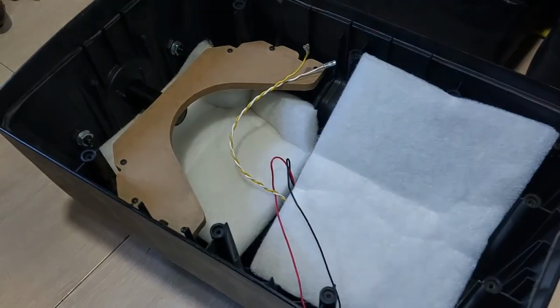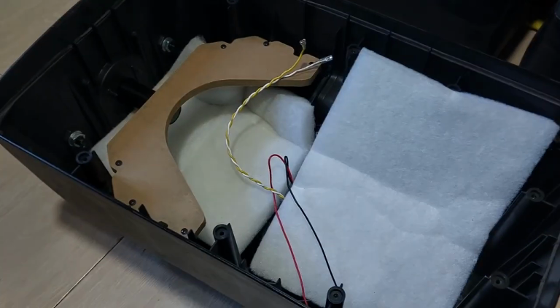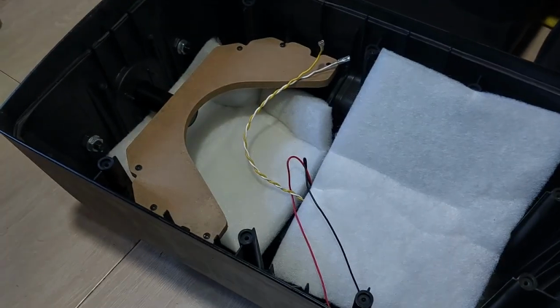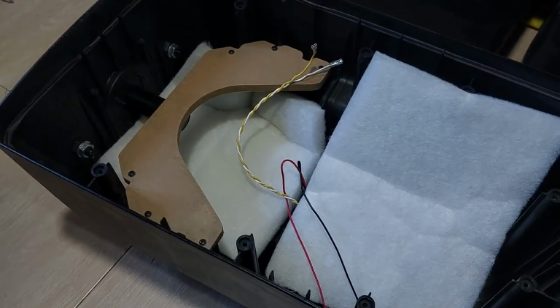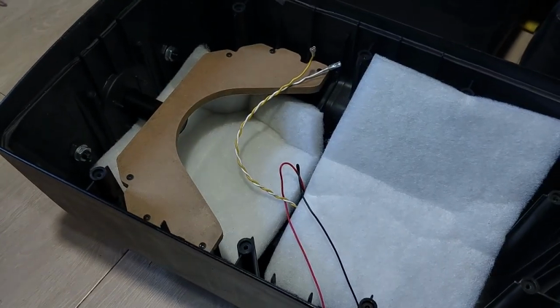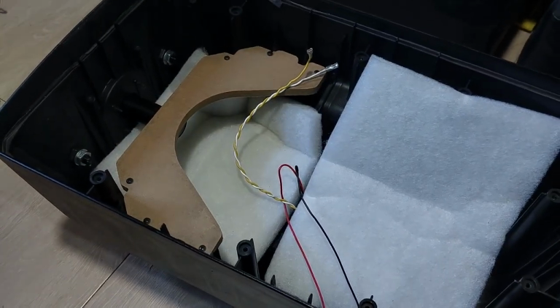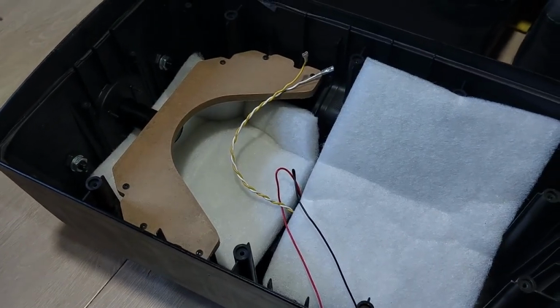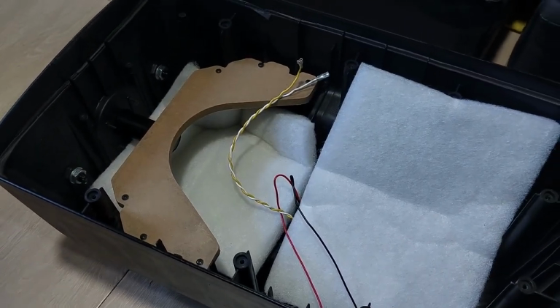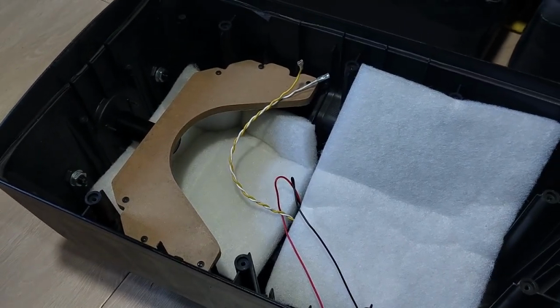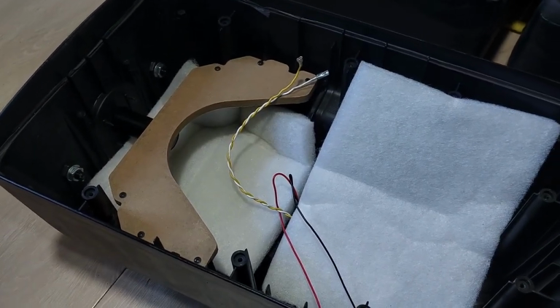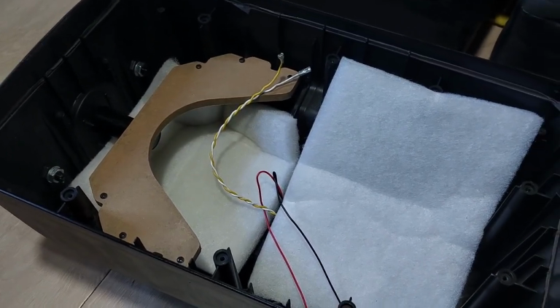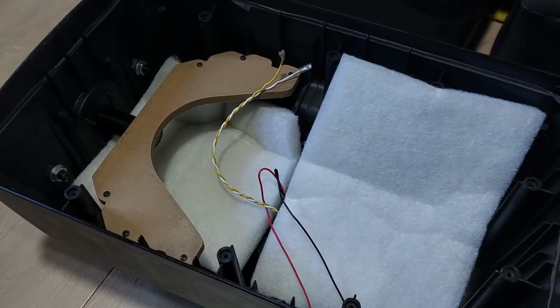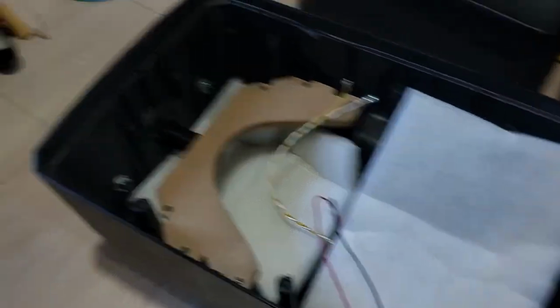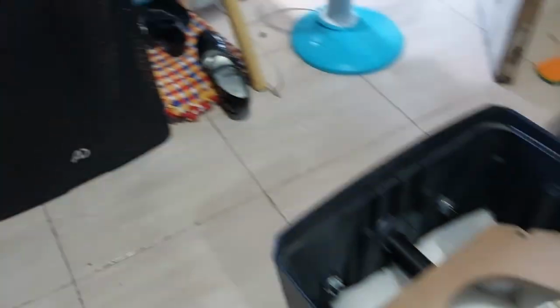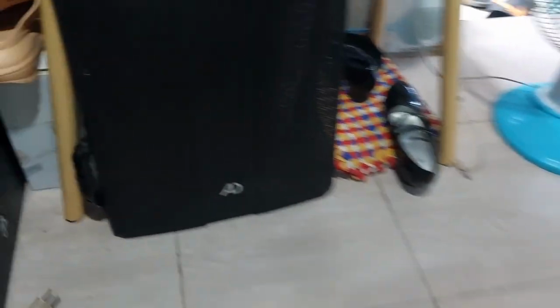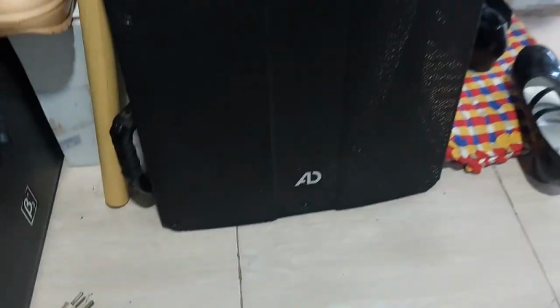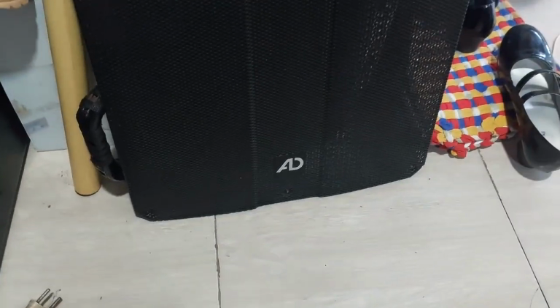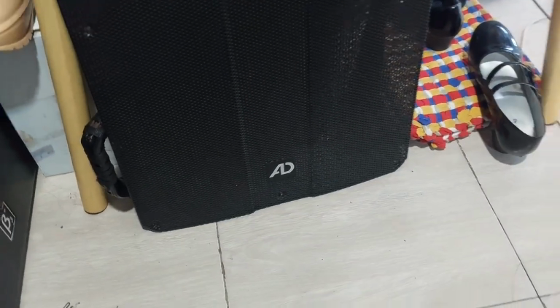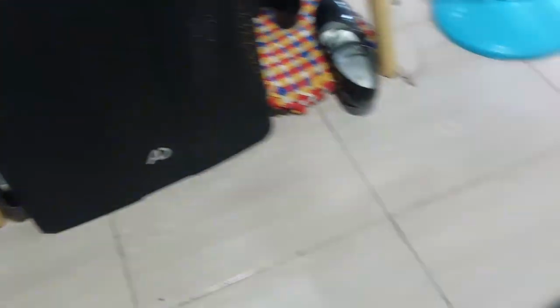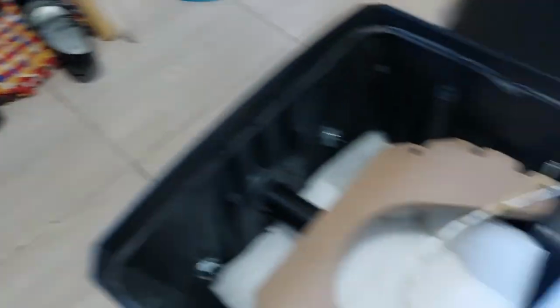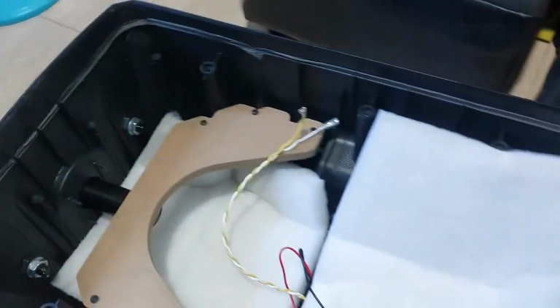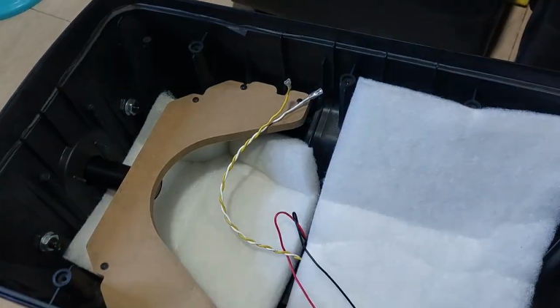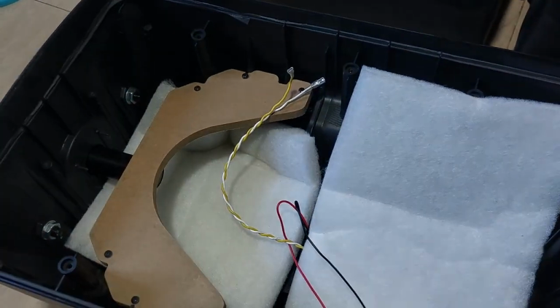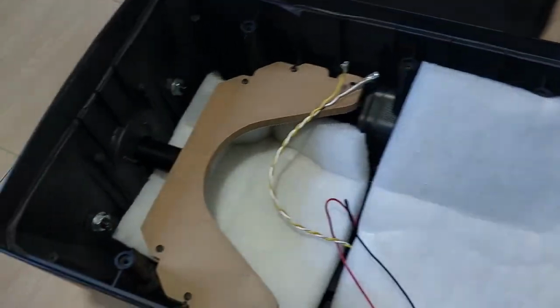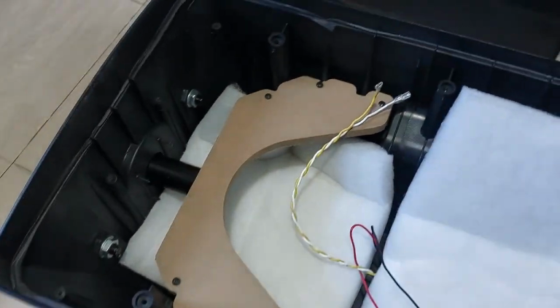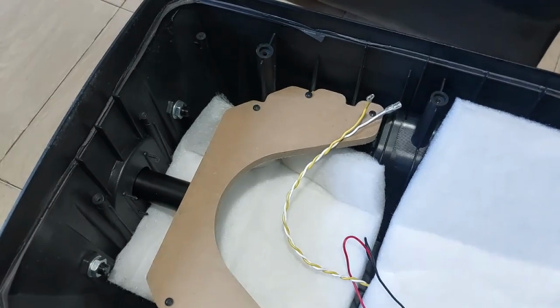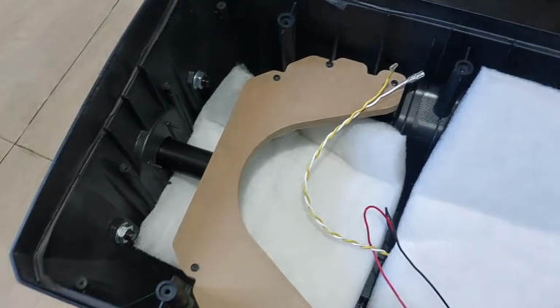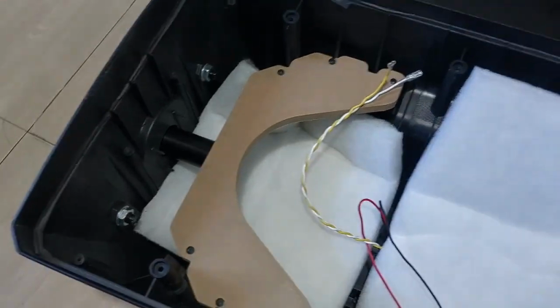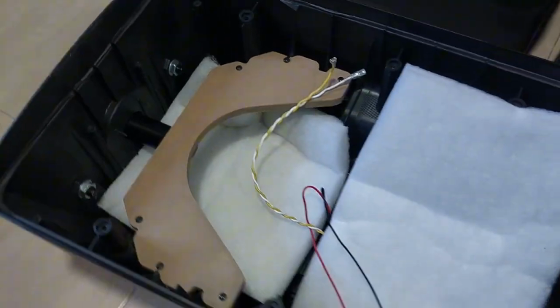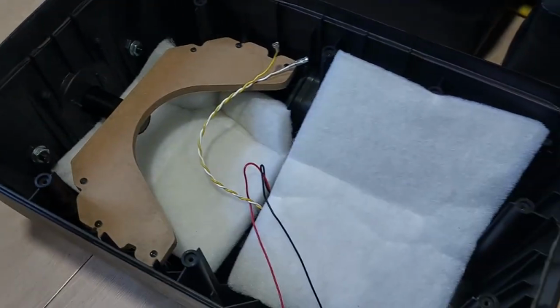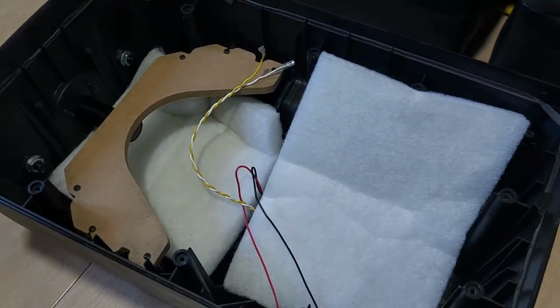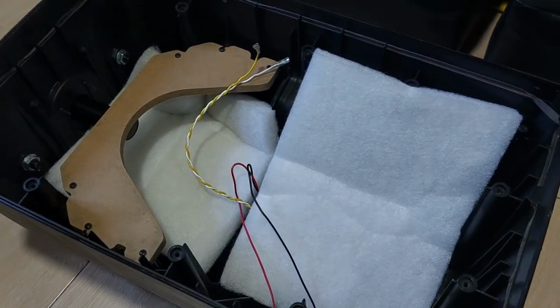We took the liberty of opening the ADFLEX-15A. So that's how it looks like. It's a little difficult to open the box.